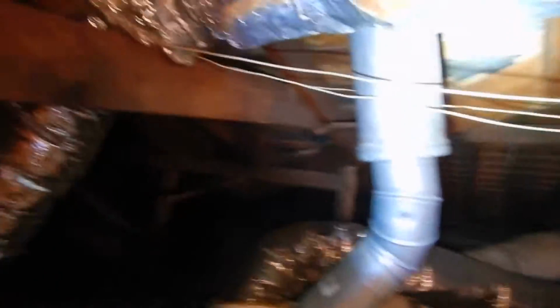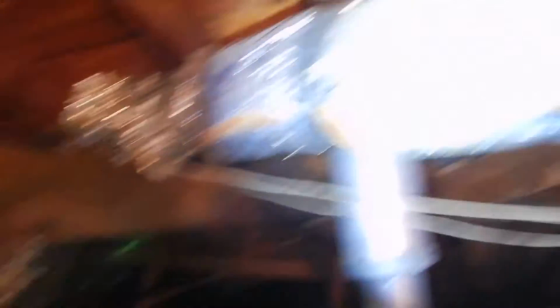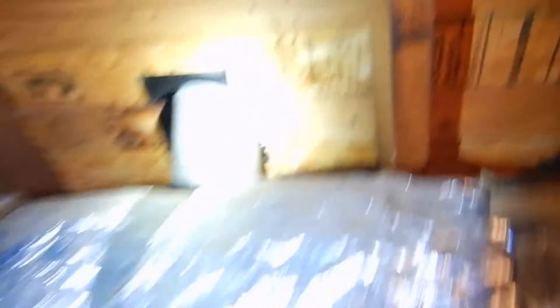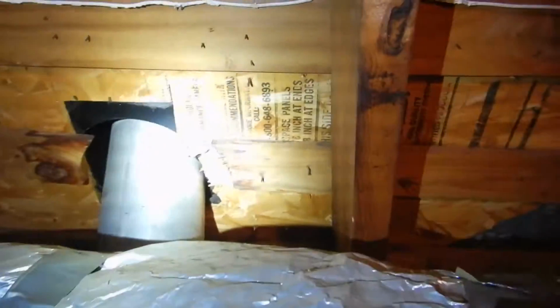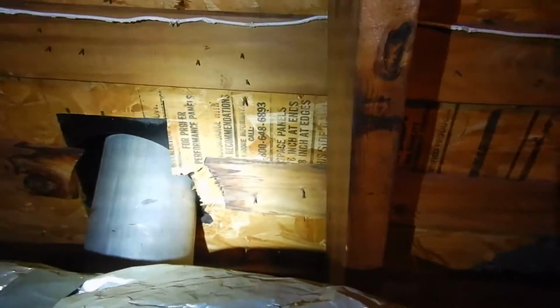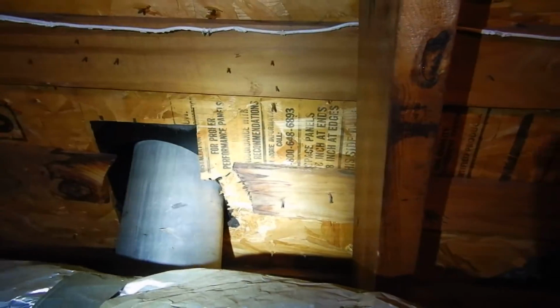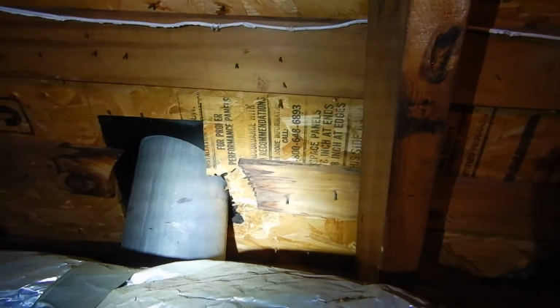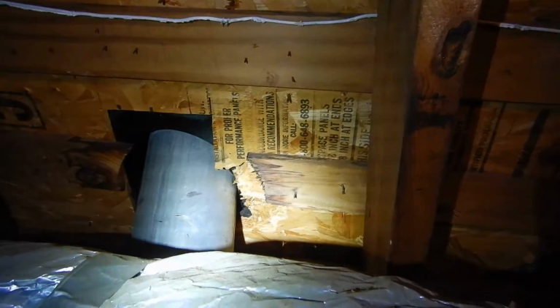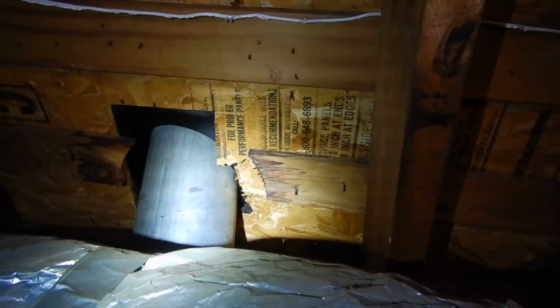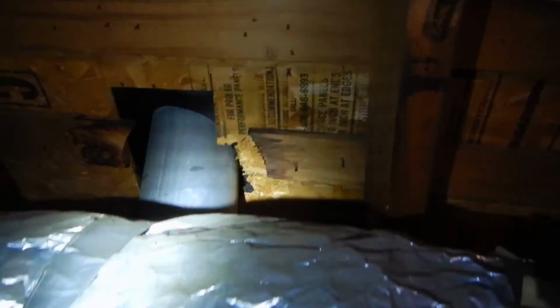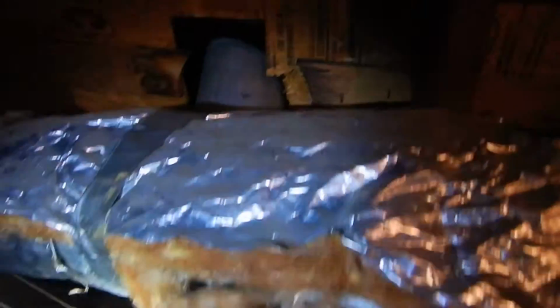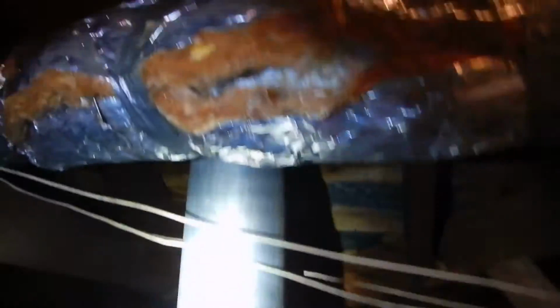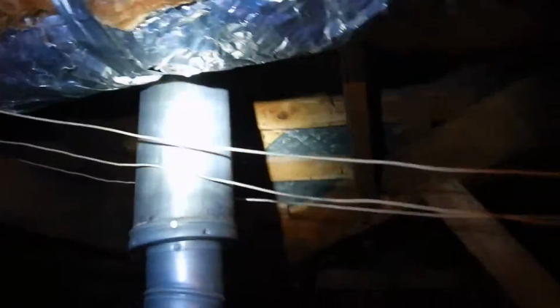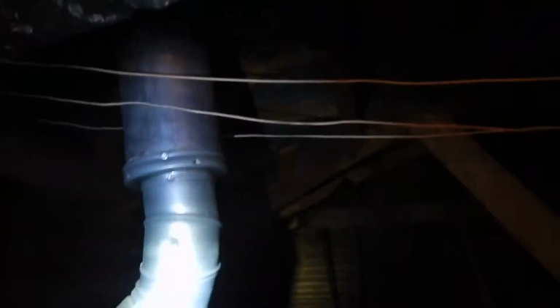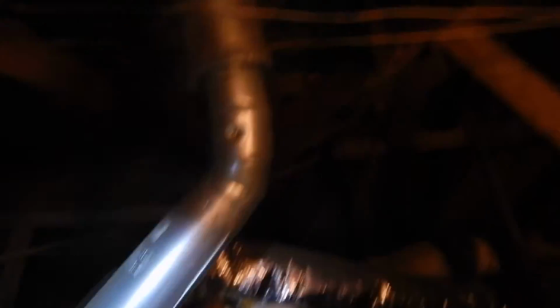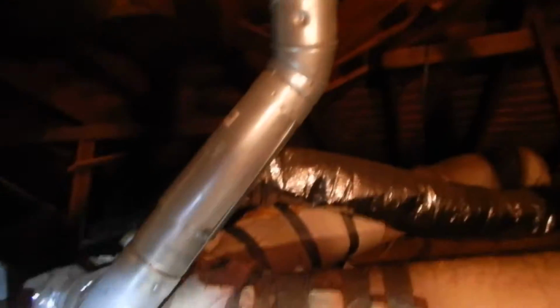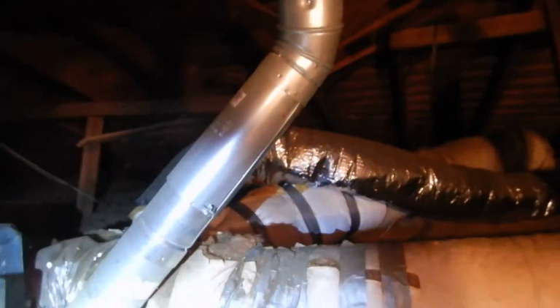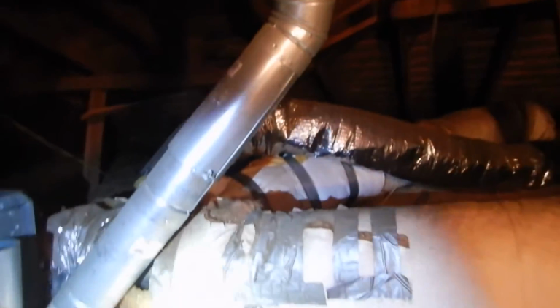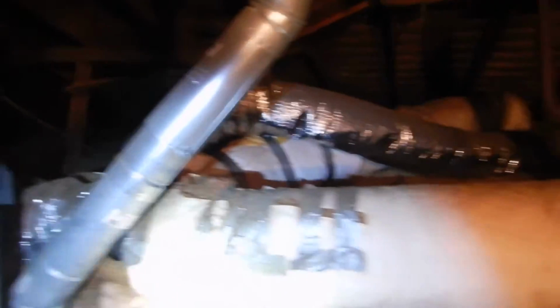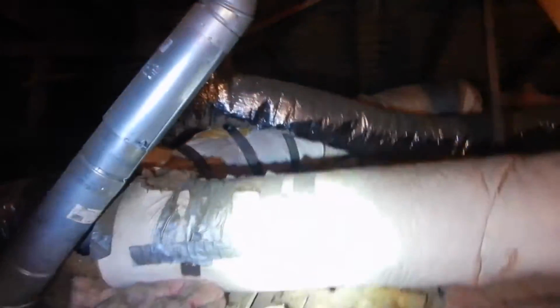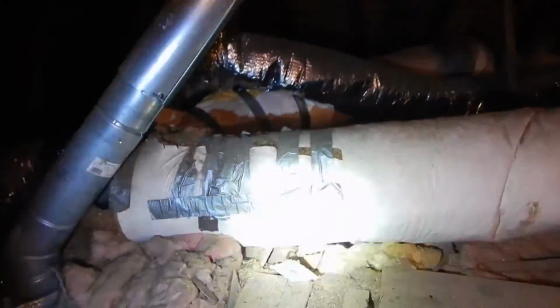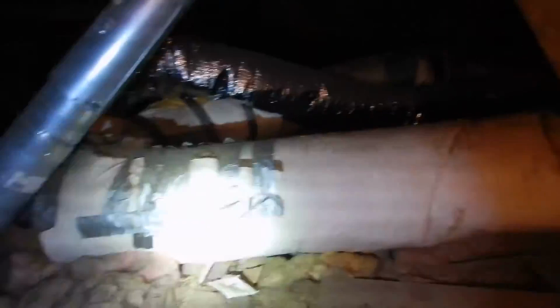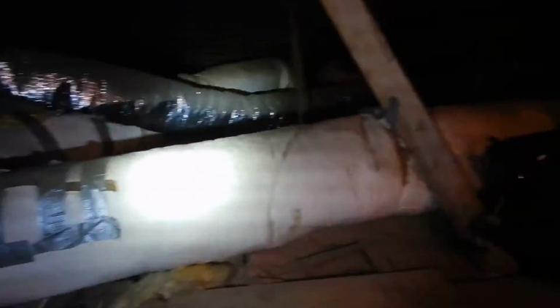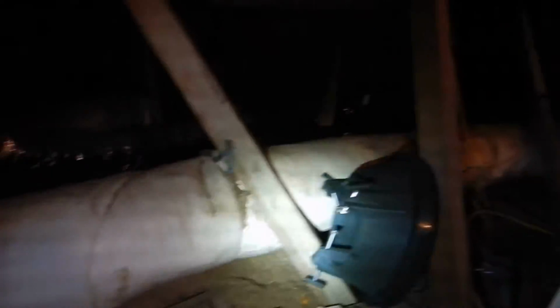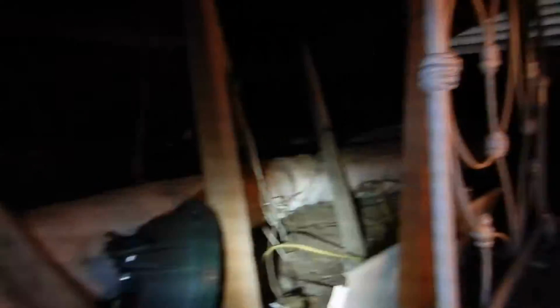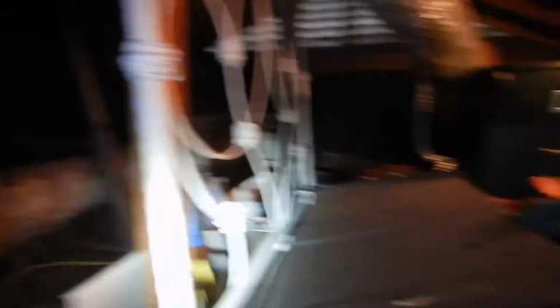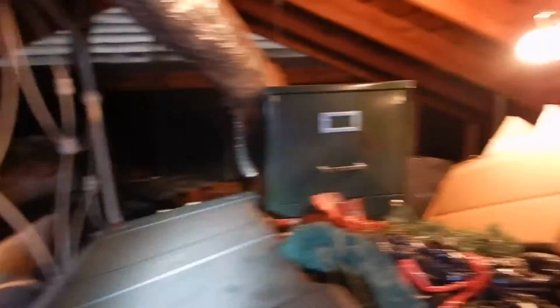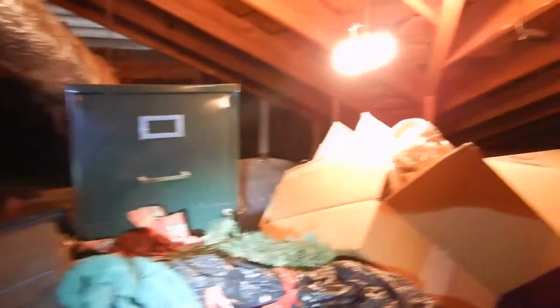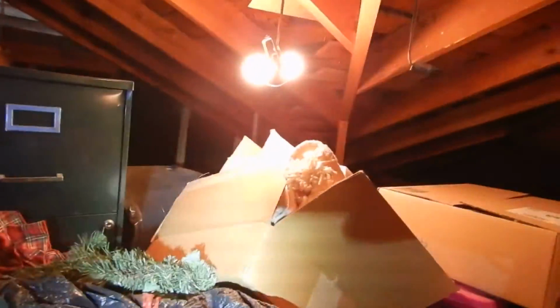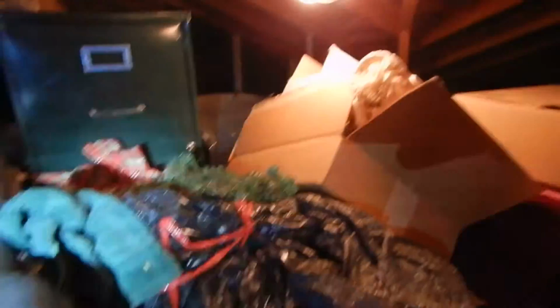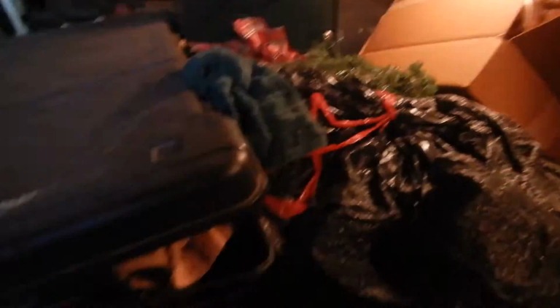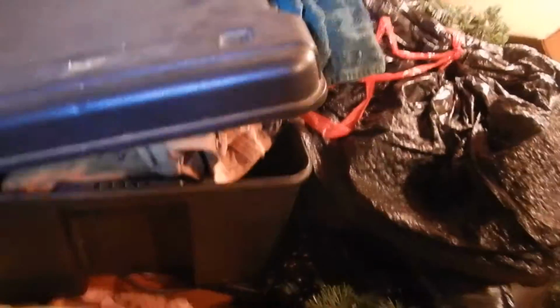The flue — is it supposed to be that close to combustible materials? I don't think so. Is it supposed to be supported in the attic? I think it is. And I think we've got some storage in here as well.